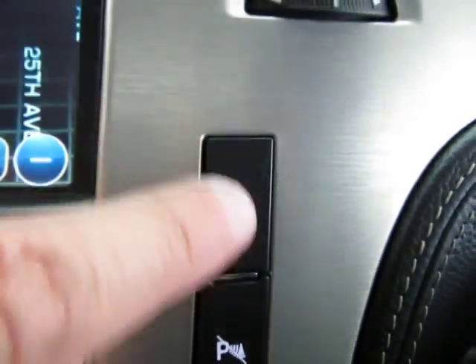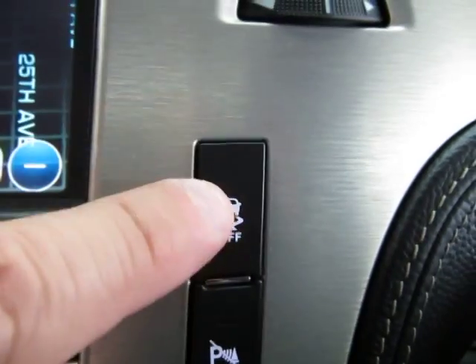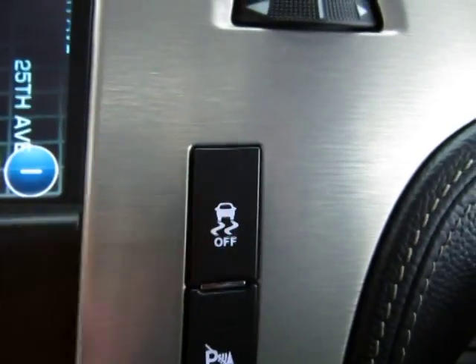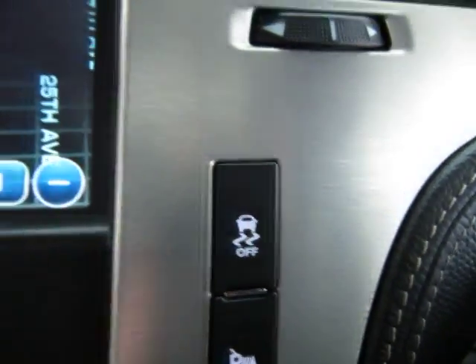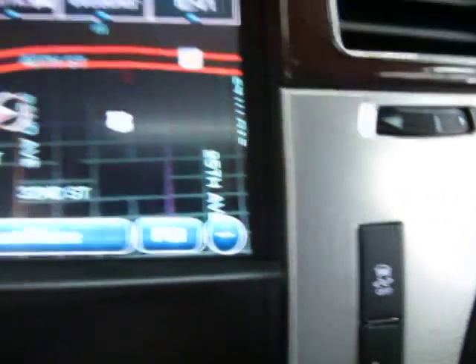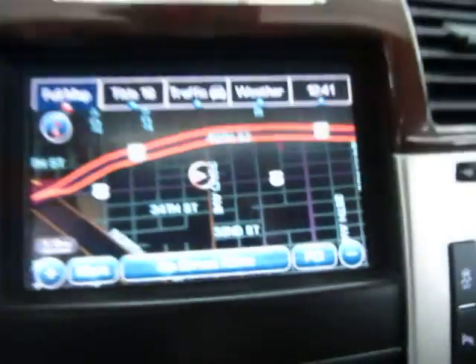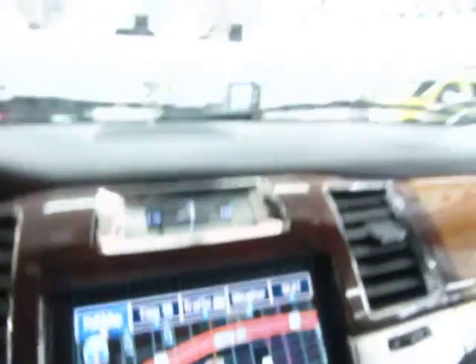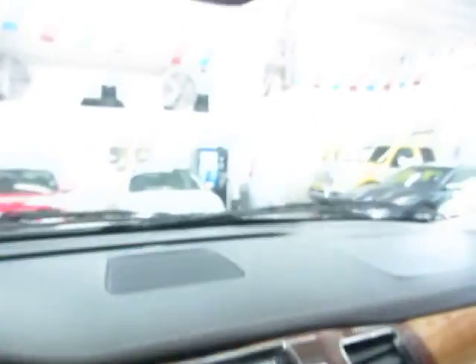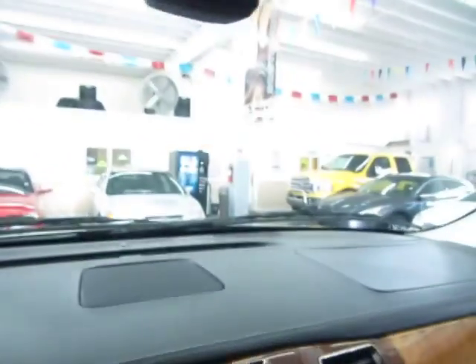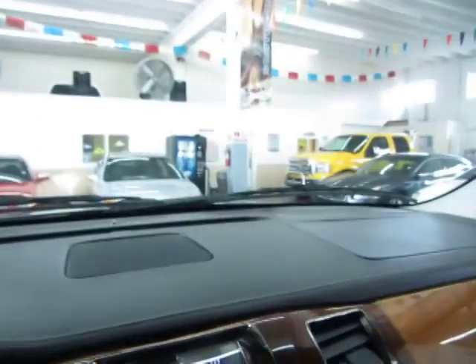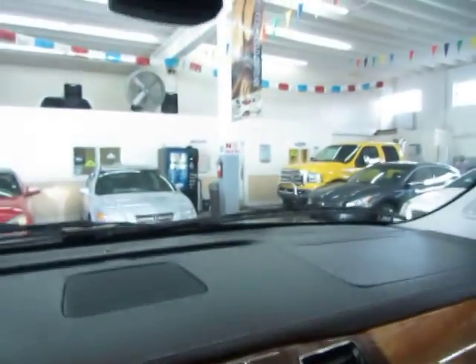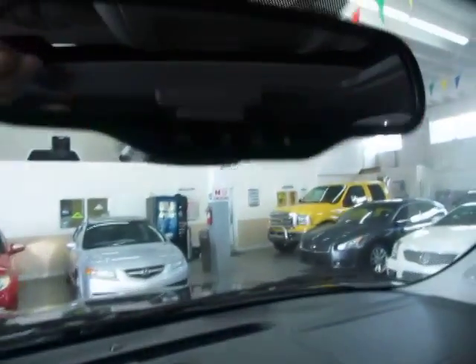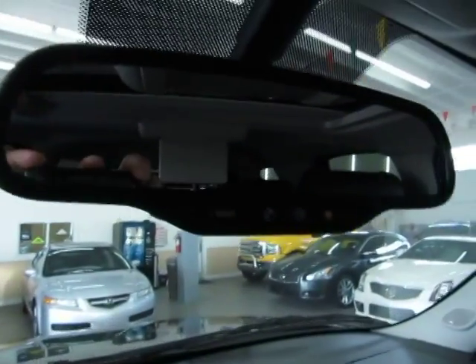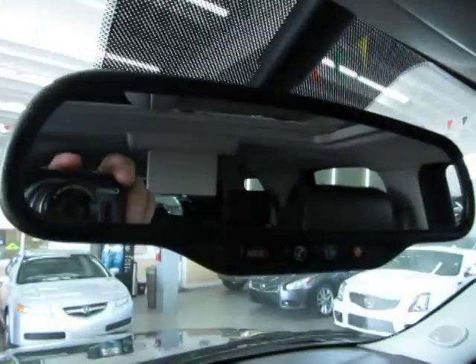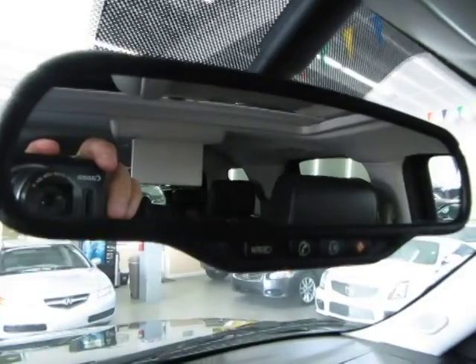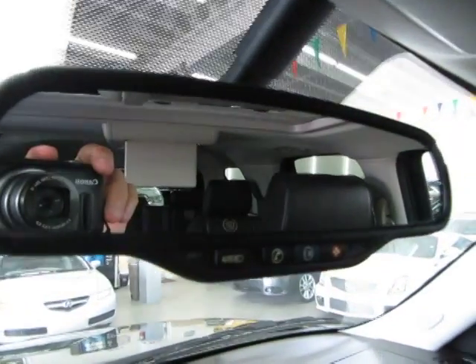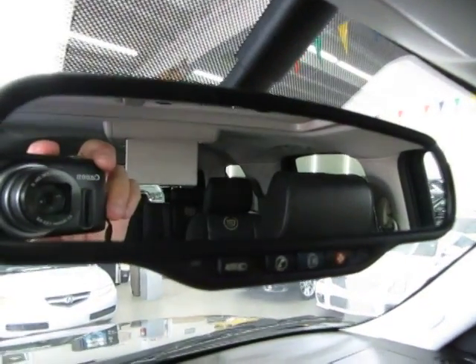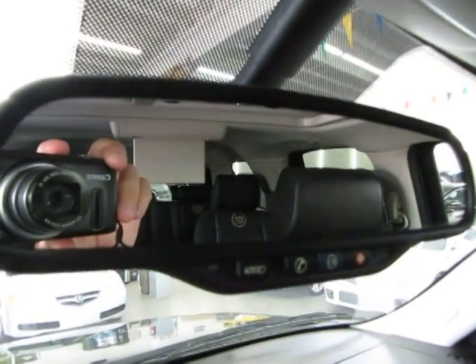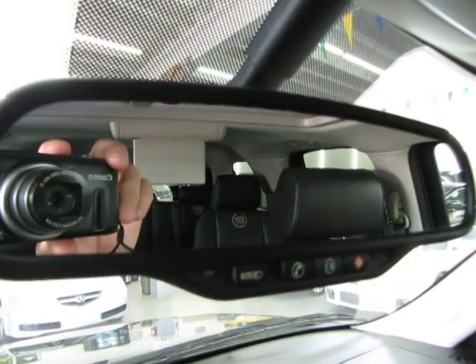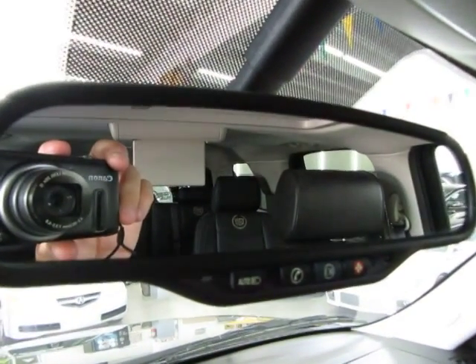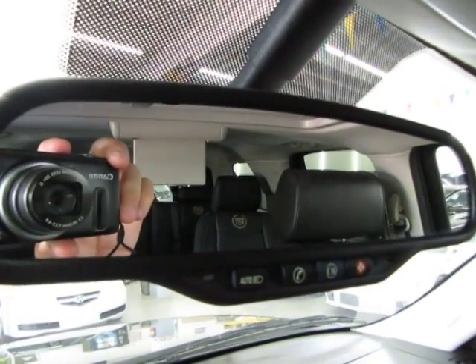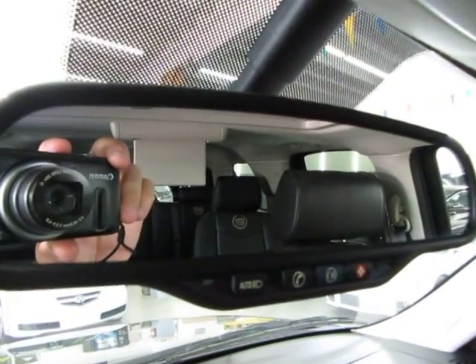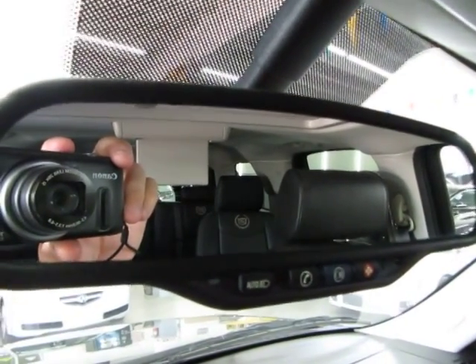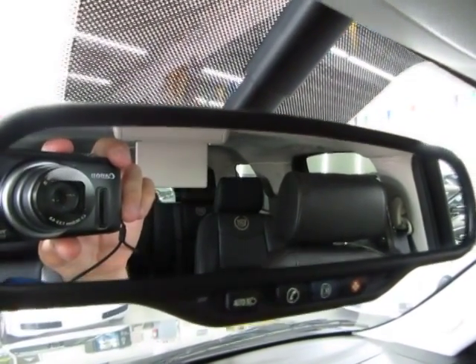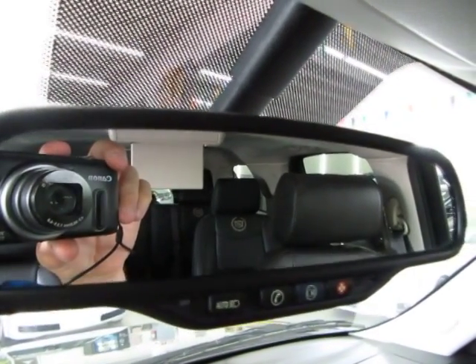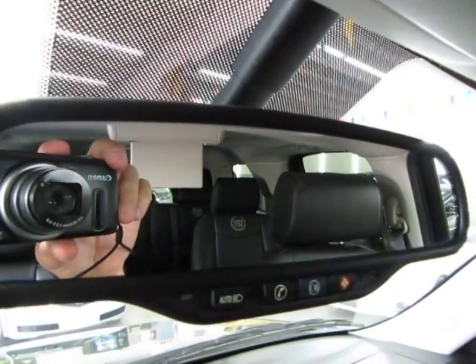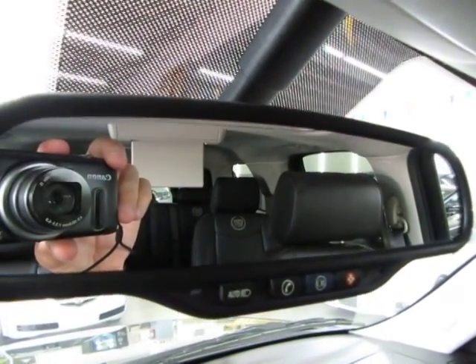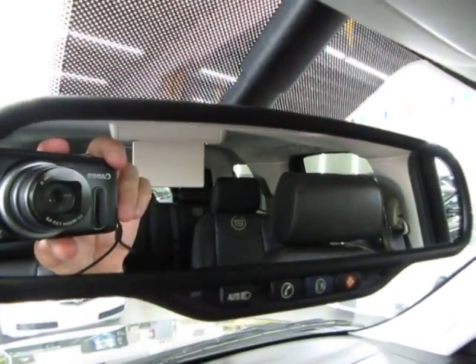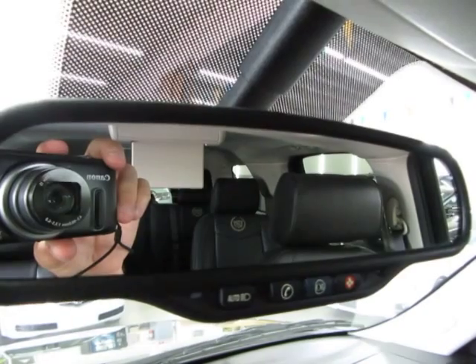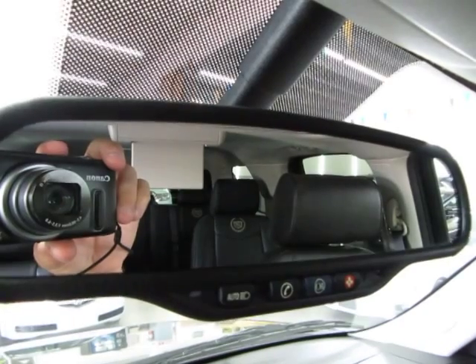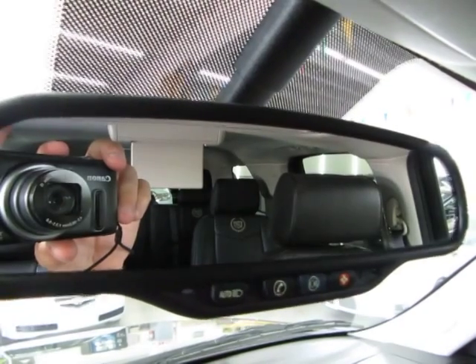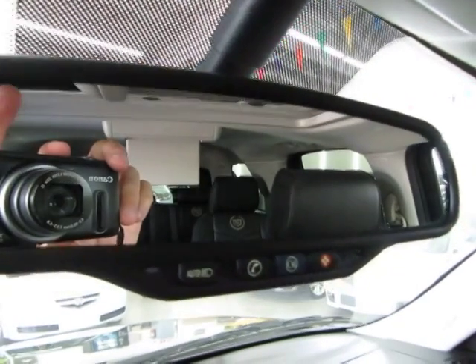Traction control is available as well. This vehicle also has an auto-dimming rear view mirror — the sensor detects bright light, so if somebody puts high beams on you, it will darken the mirror so it doesn't bother your vision.